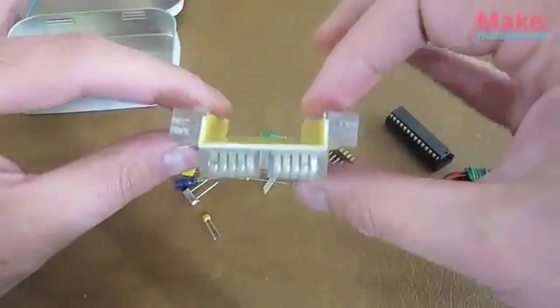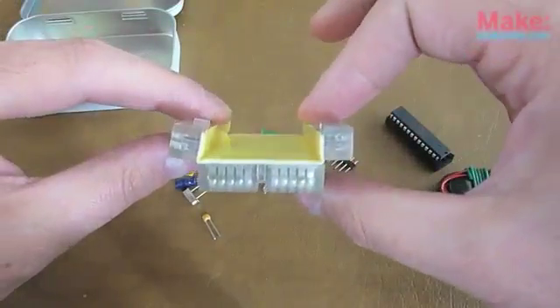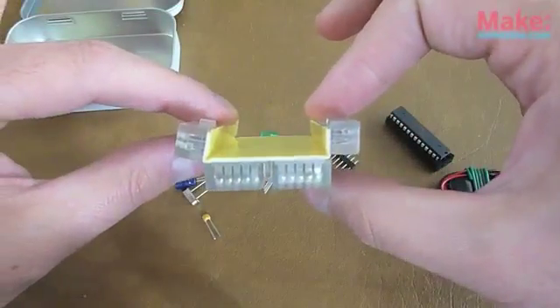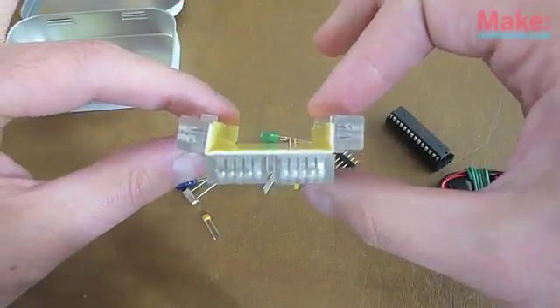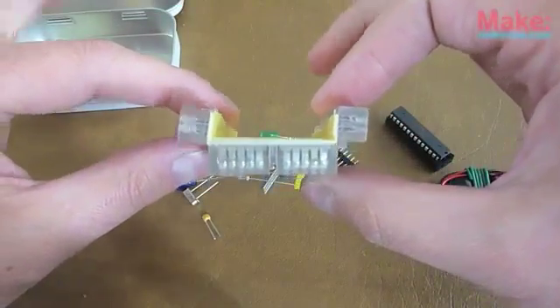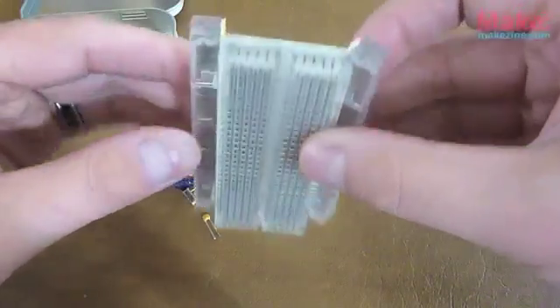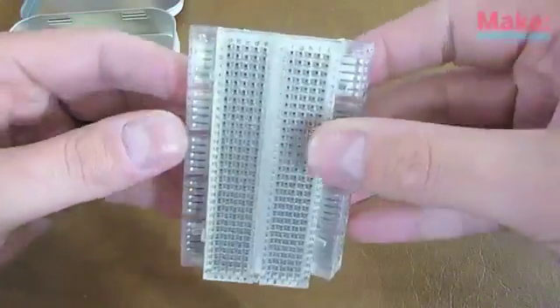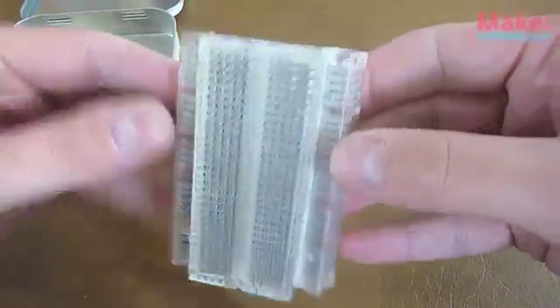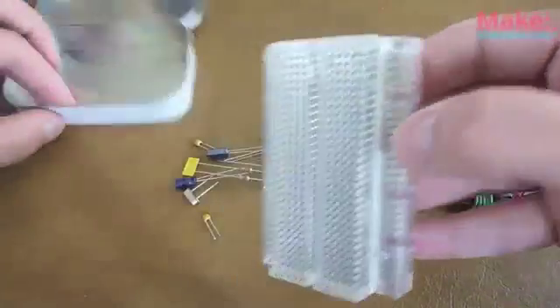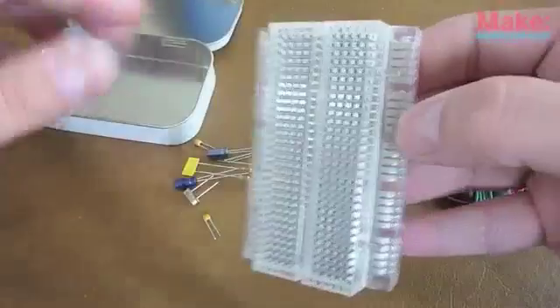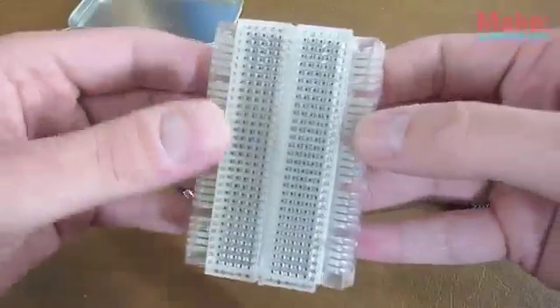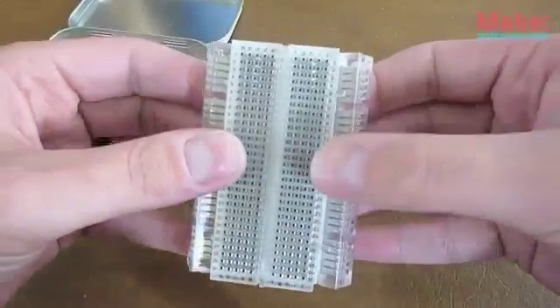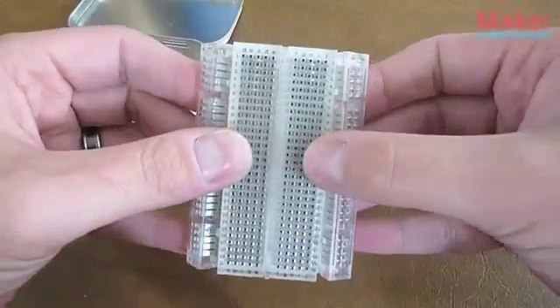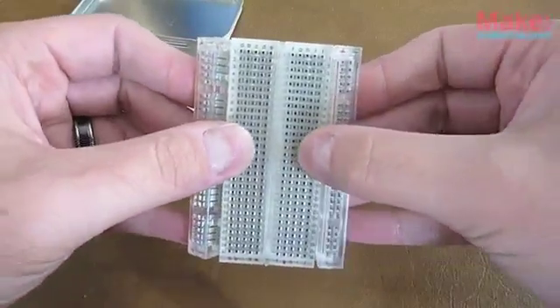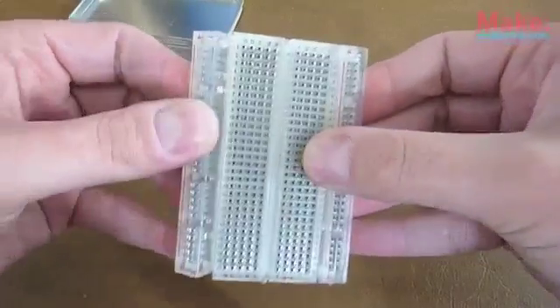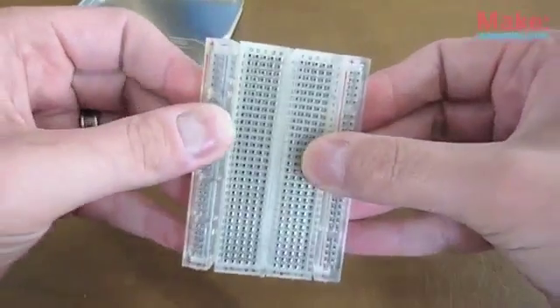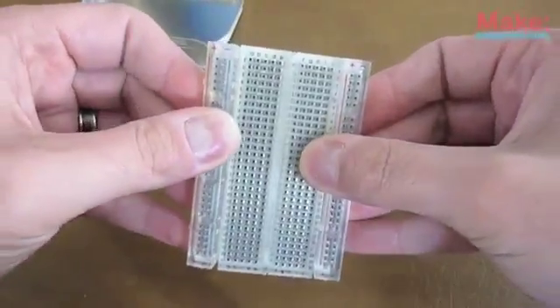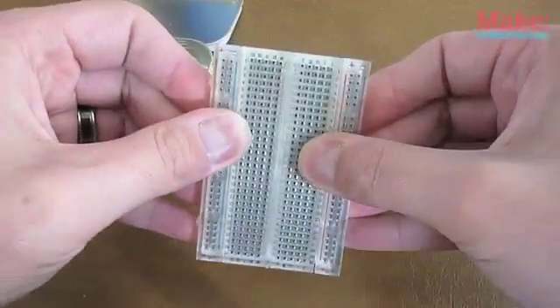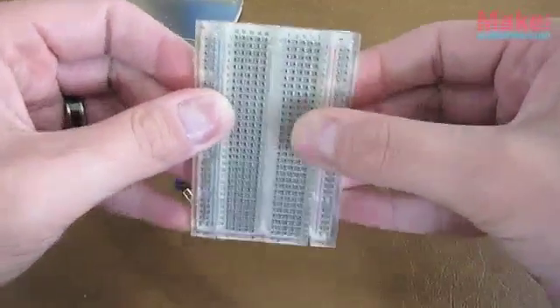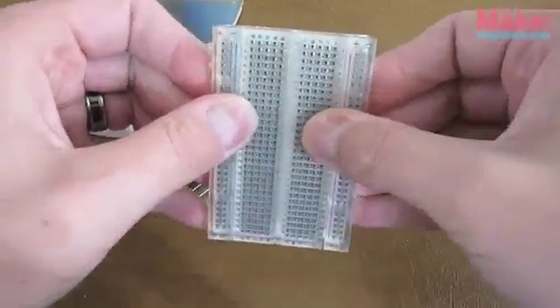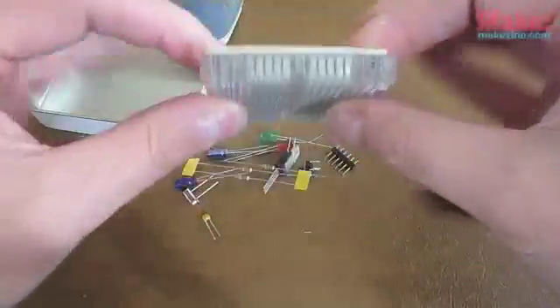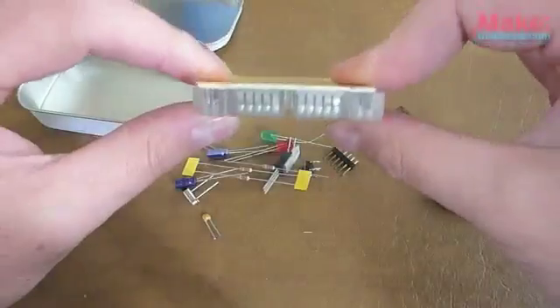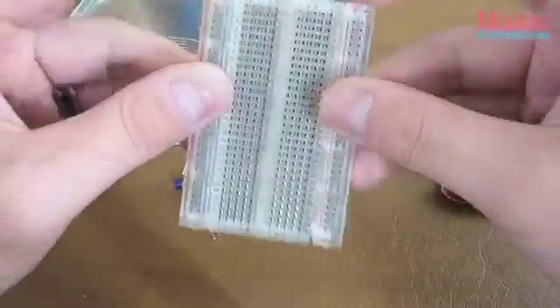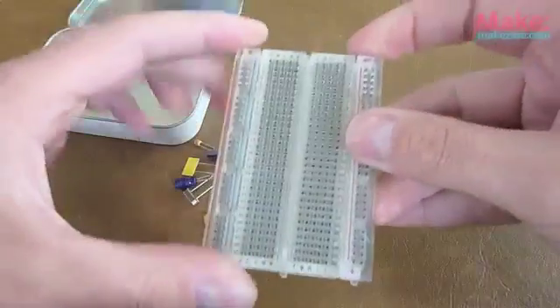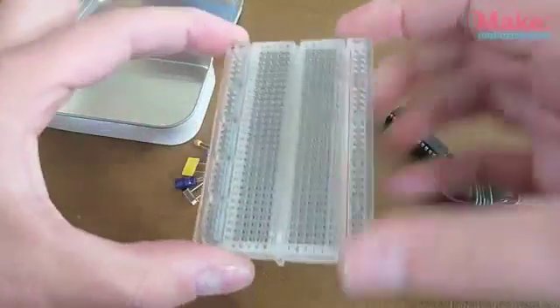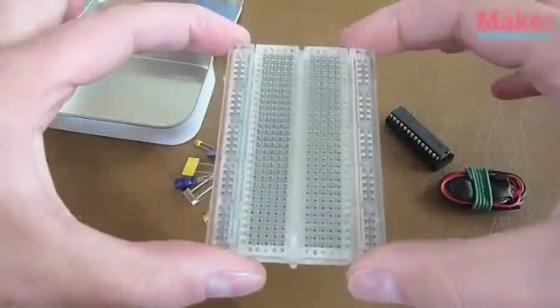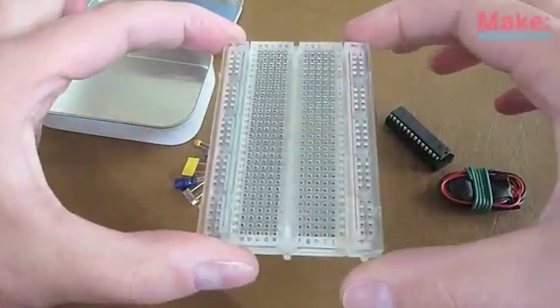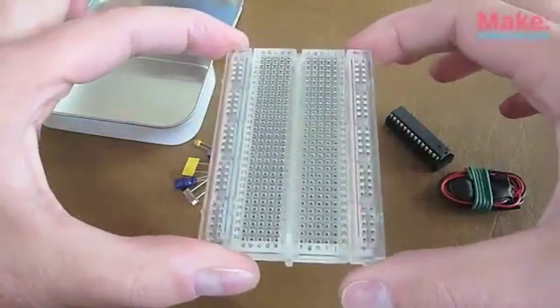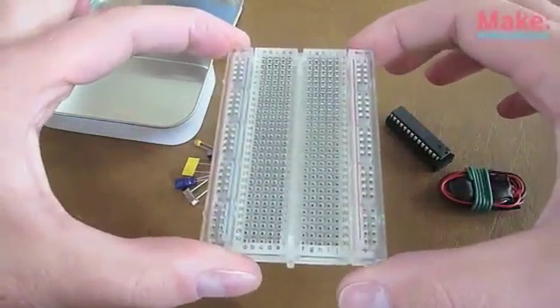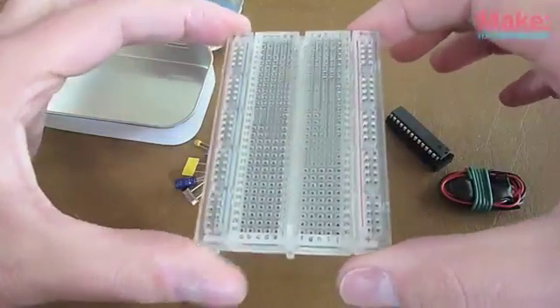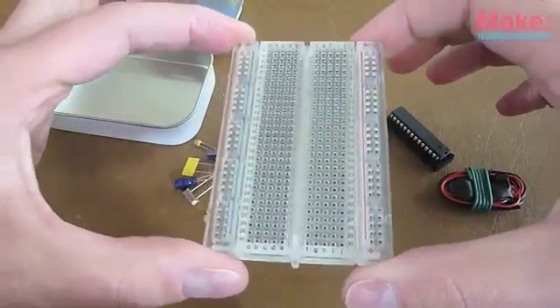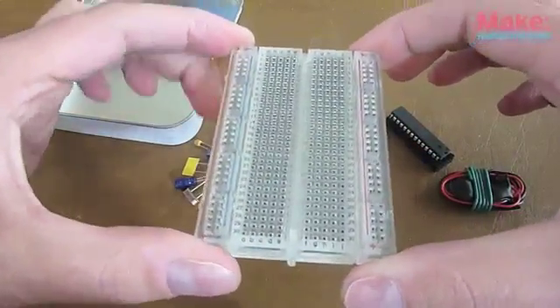You'll notice that it's folded up and that's so it can fit in the tin. You just push them forward, they snap into place, and you've got a nice sturdy little breadboard to build the Mint Duino on.